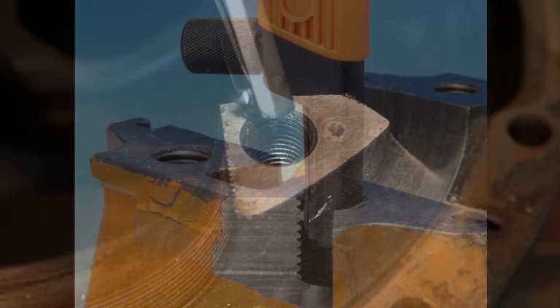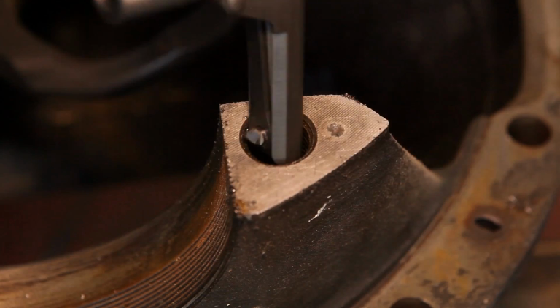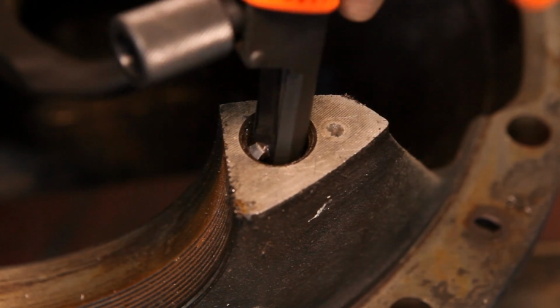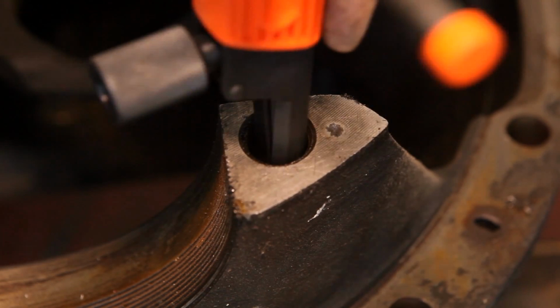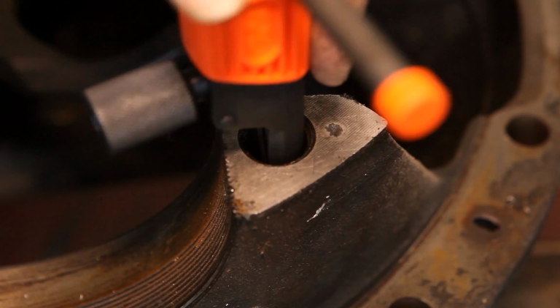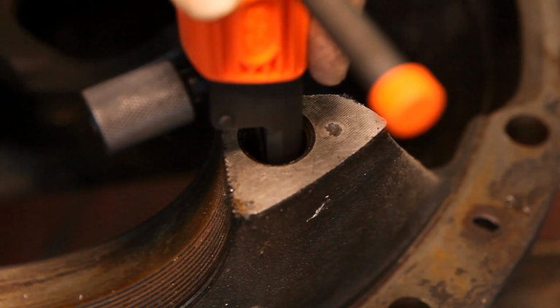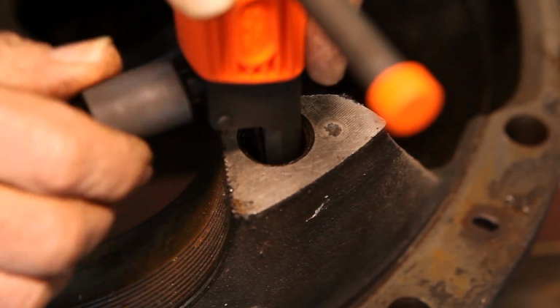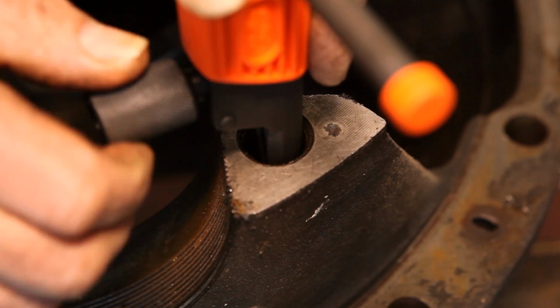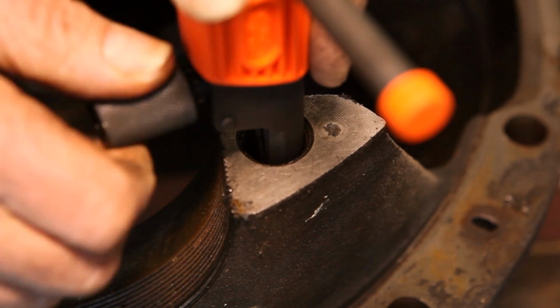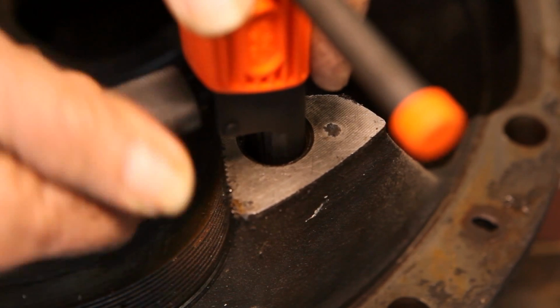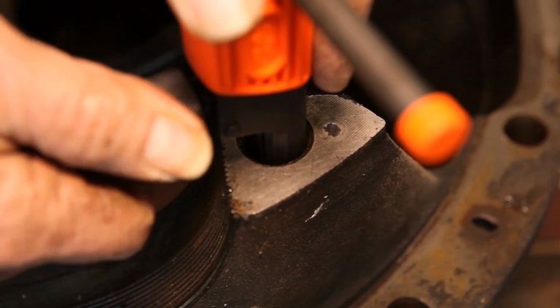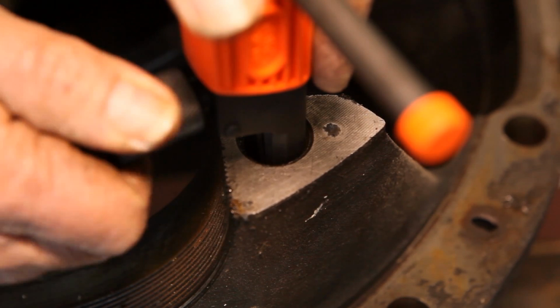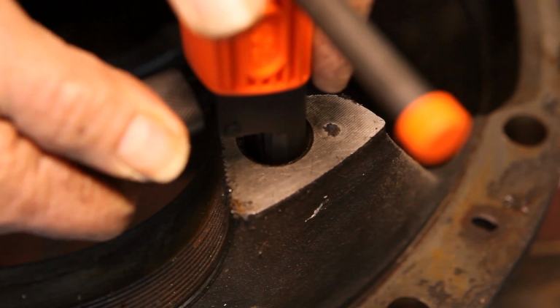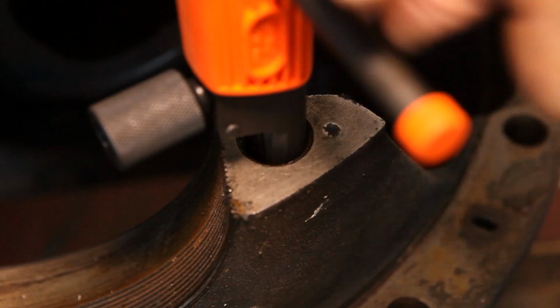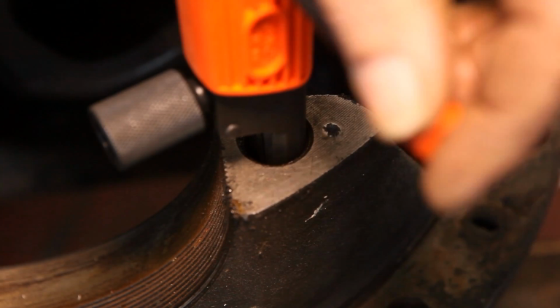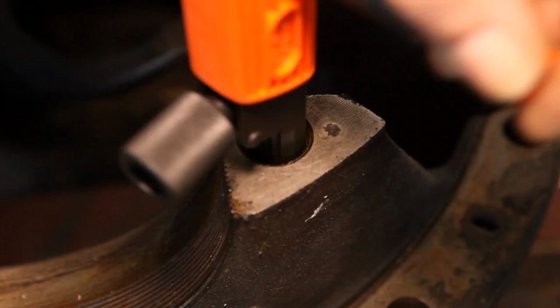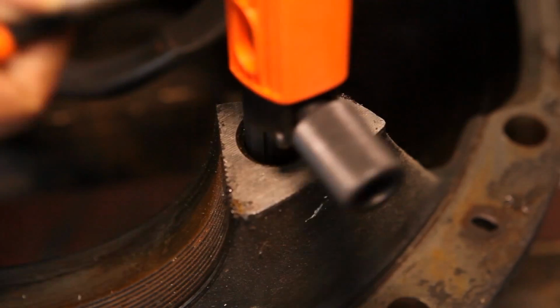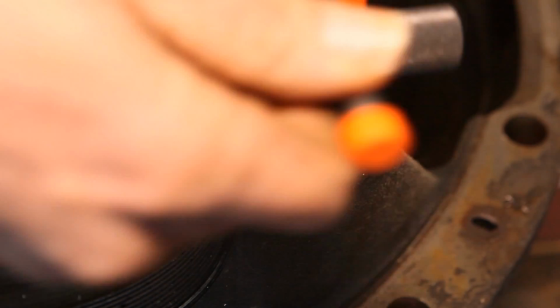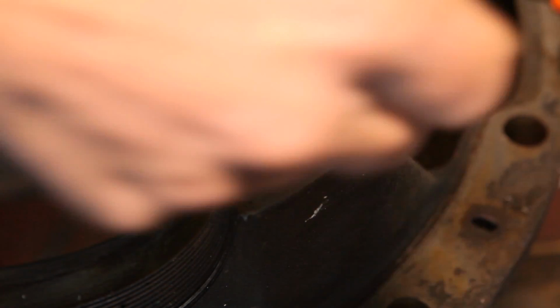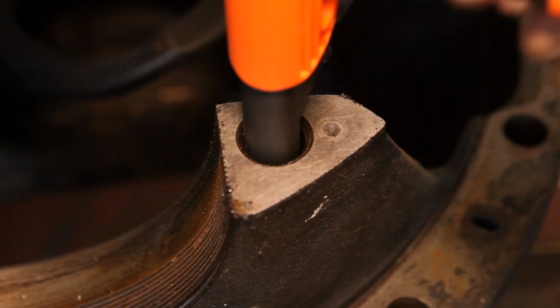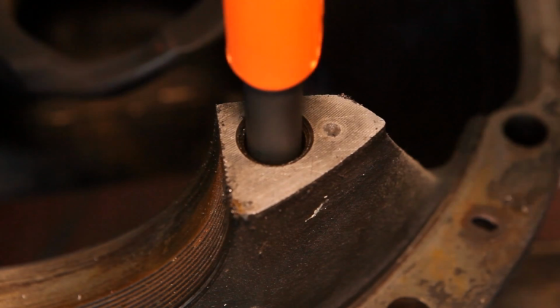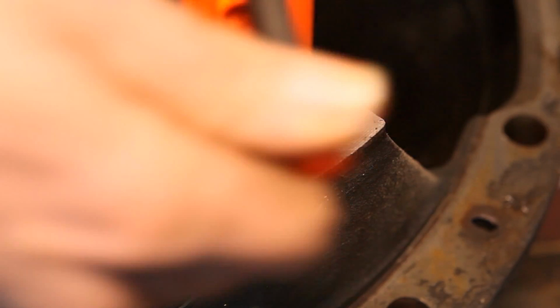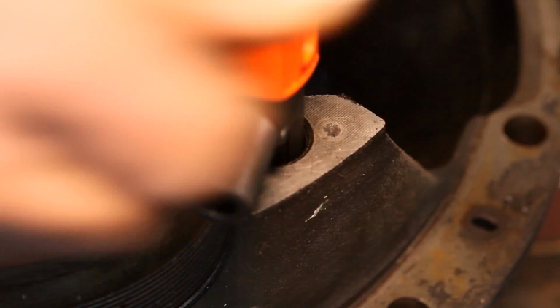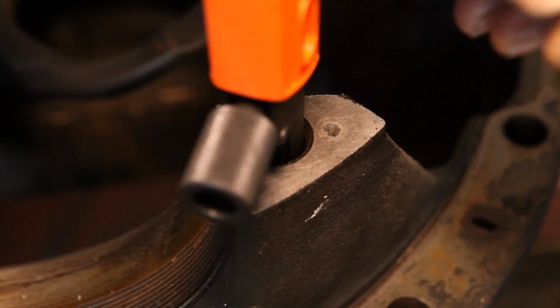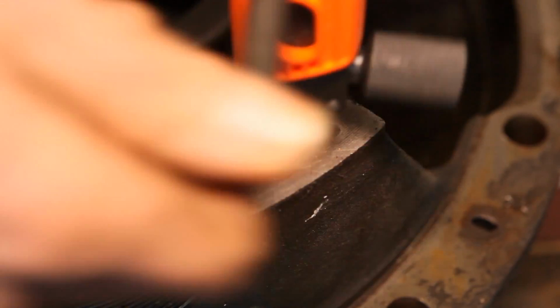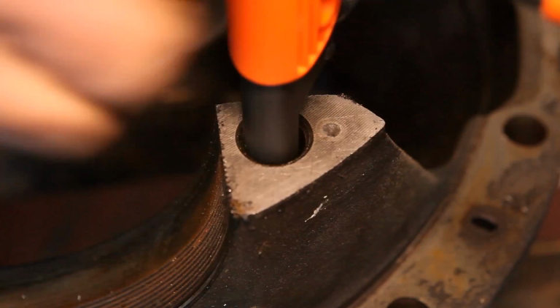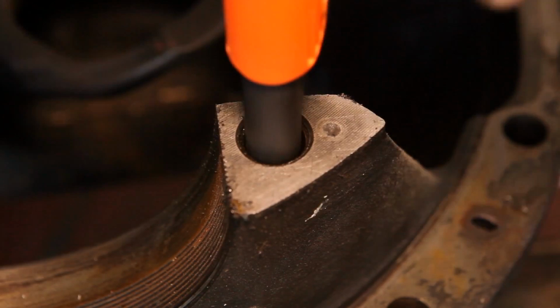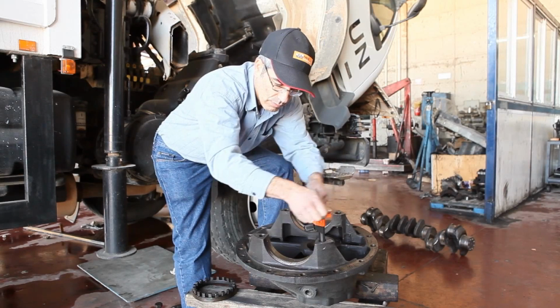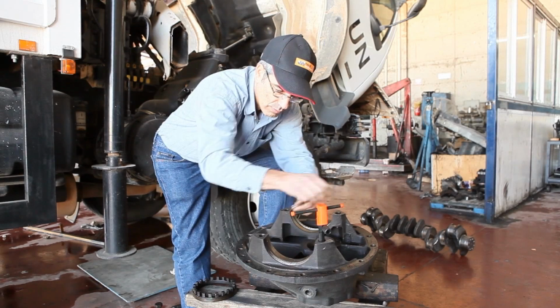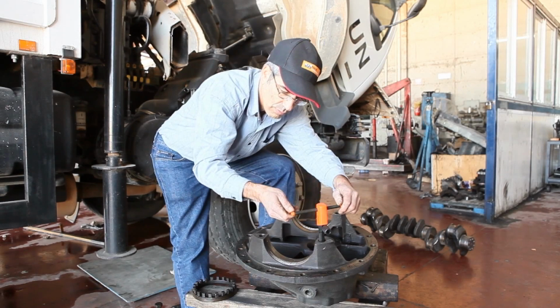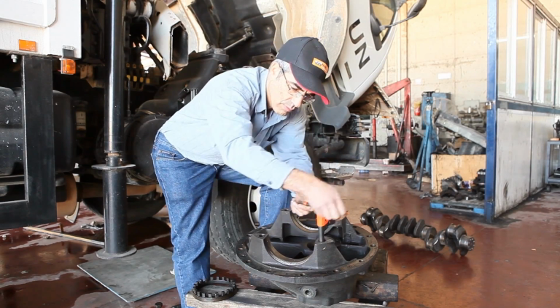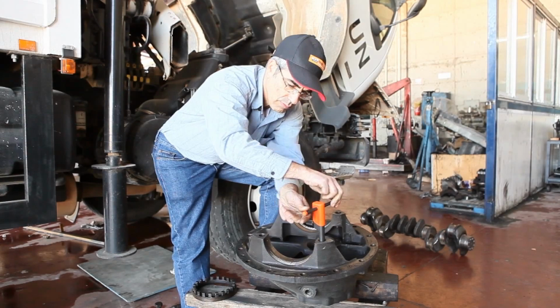Once the tool is inserted into the bolt, it needs to be tightened to the threads by turning the knob to open the blades. Using only the force of our hand, we are tightening it to get the best grip. The tool will automatically find the right pitch and diameter.